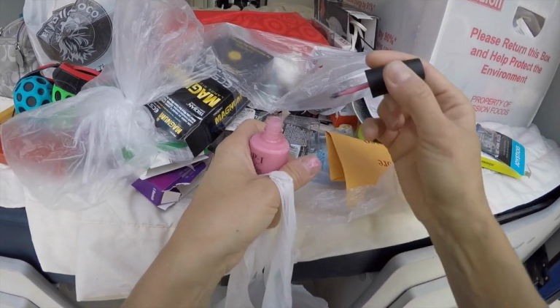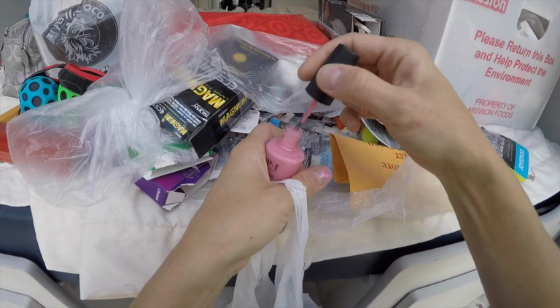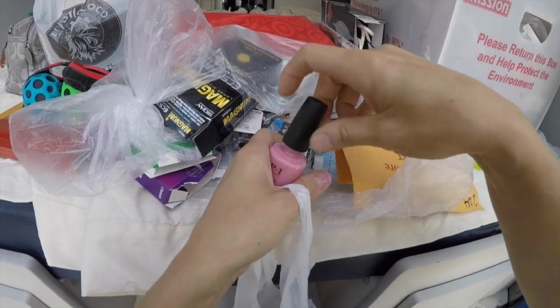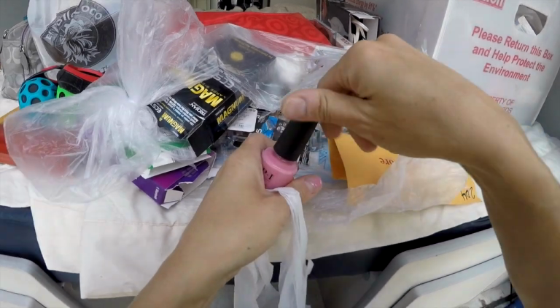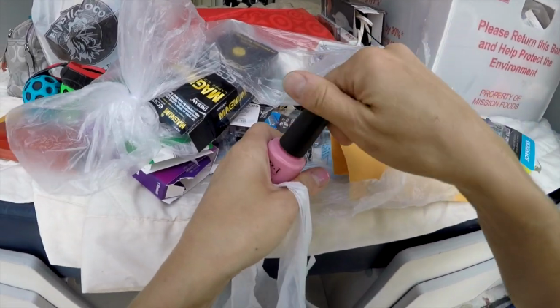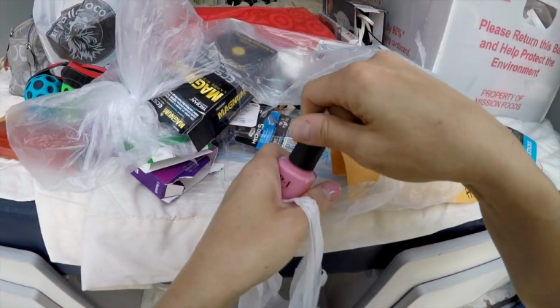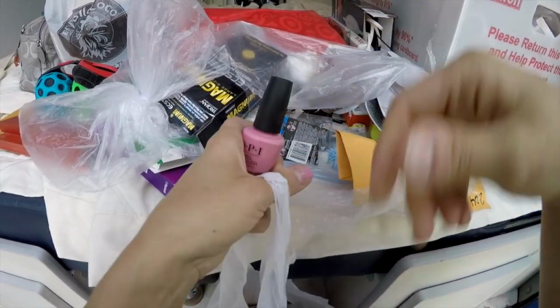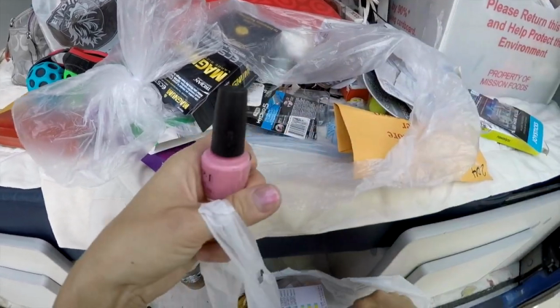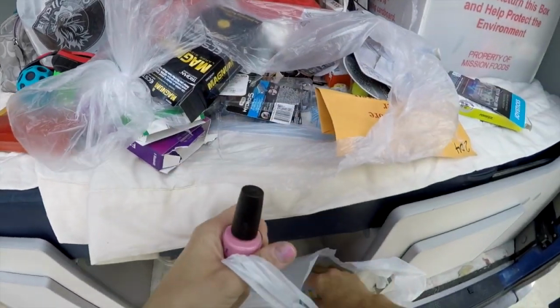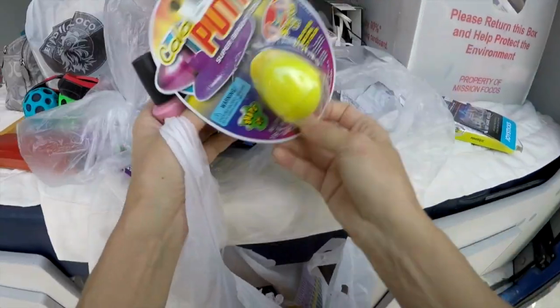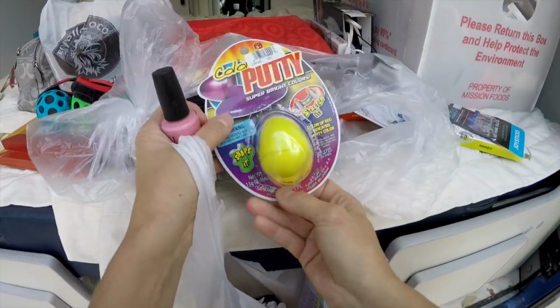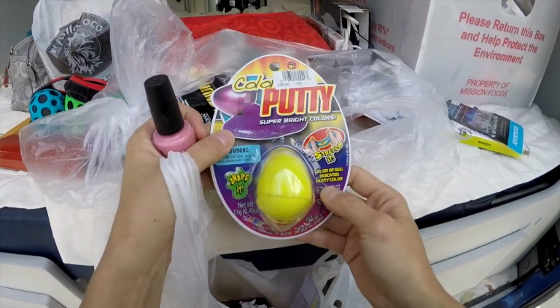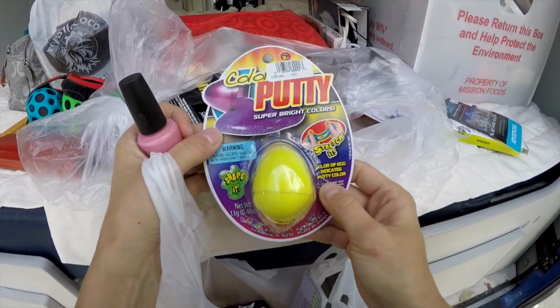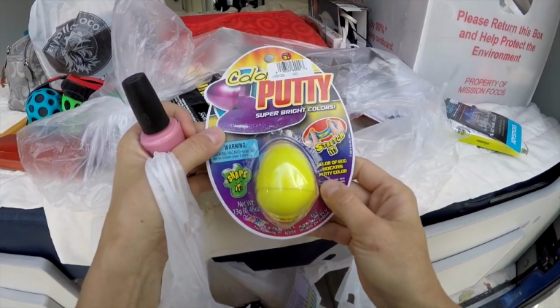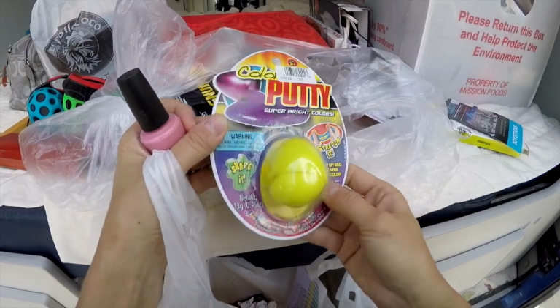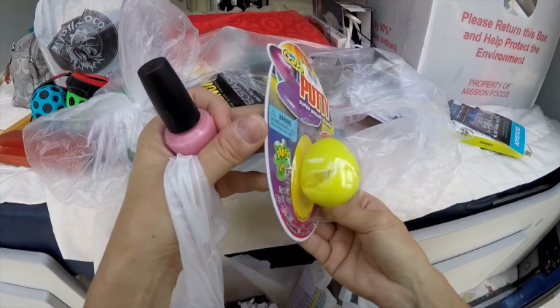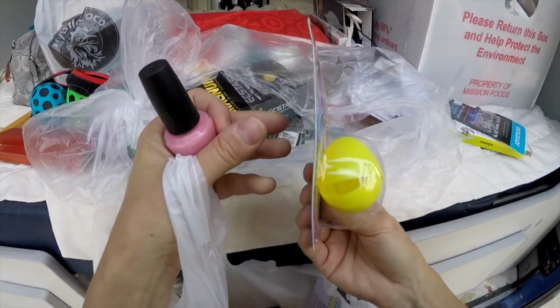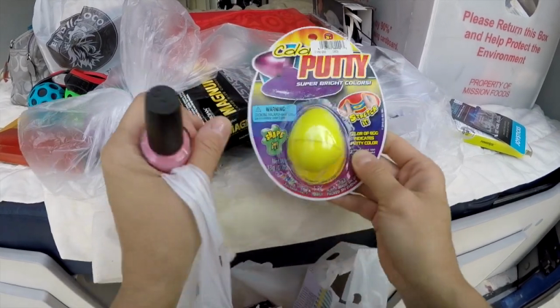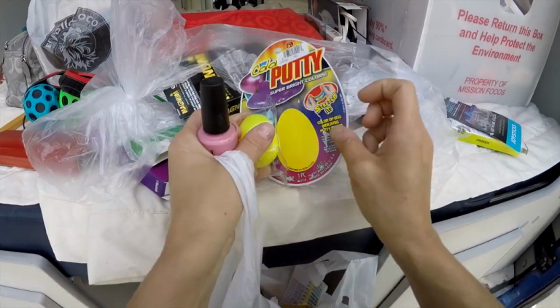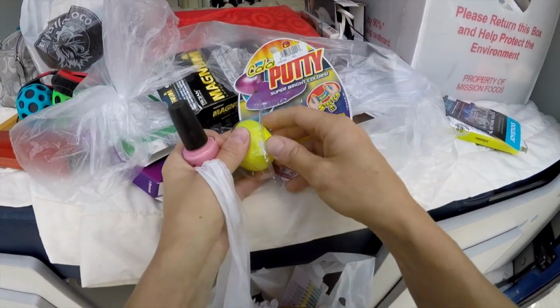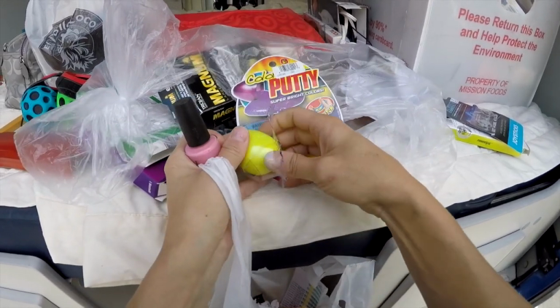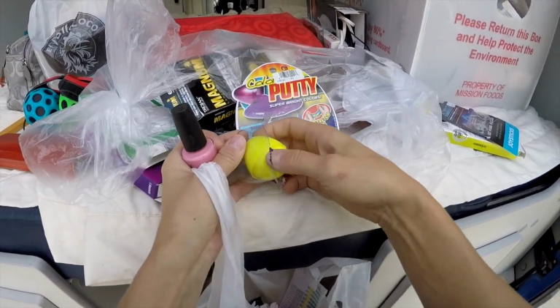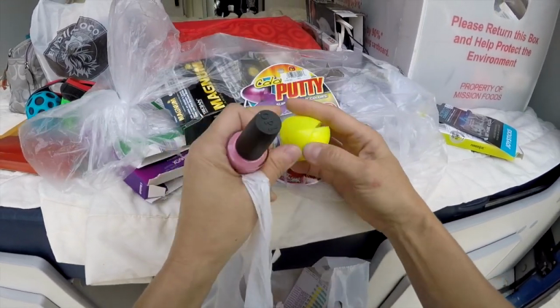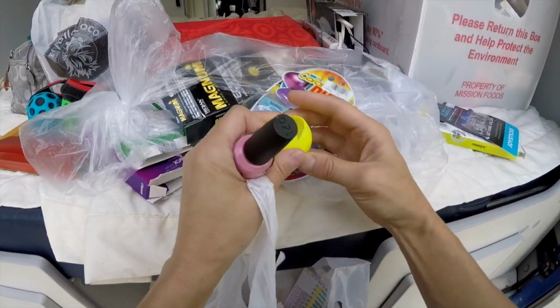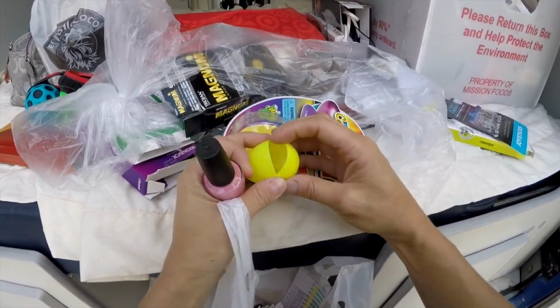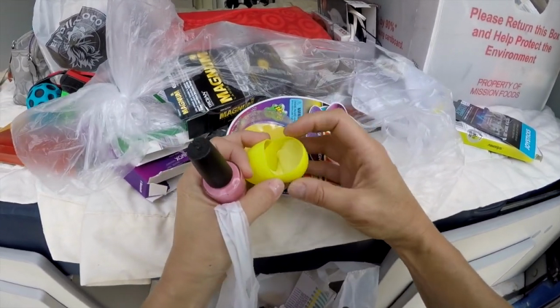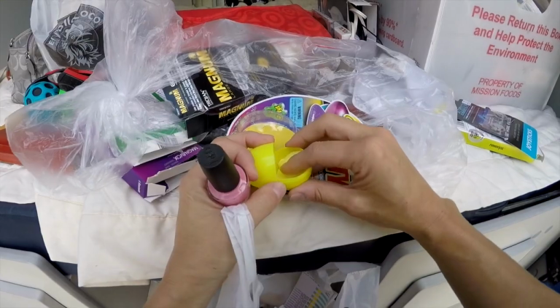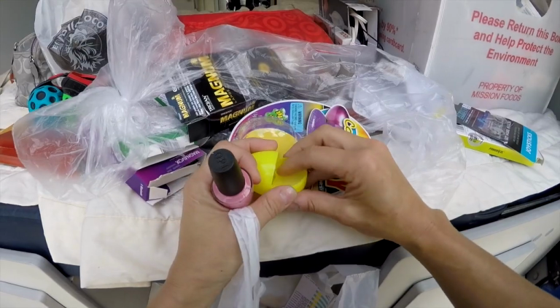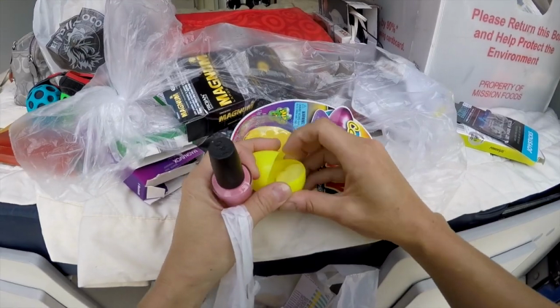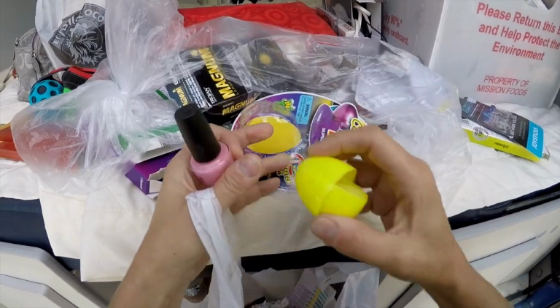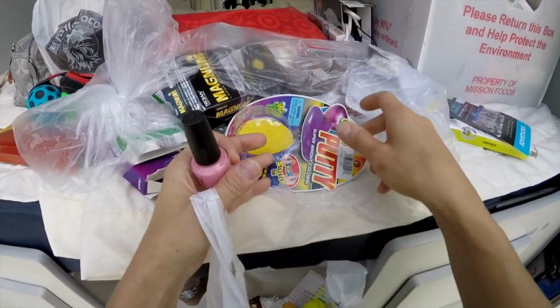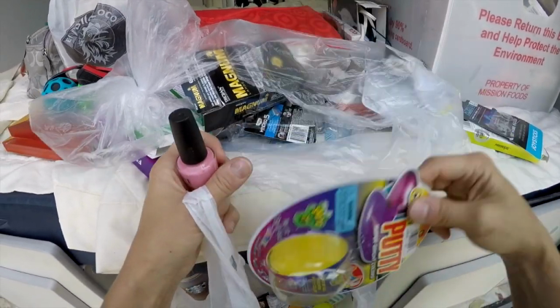He might also love this — get those sanitized and I'm gonna use that. Let's see the color. Doesn't feel like it had been open, it was tight. That'll be cute on toes. Something putty color — putty — is it in there? Oh it's hard, okay let's throw that away.